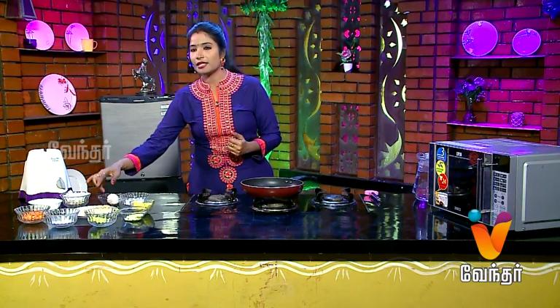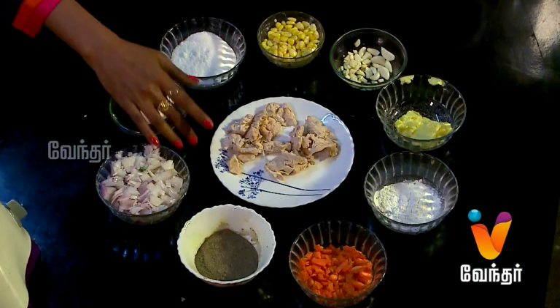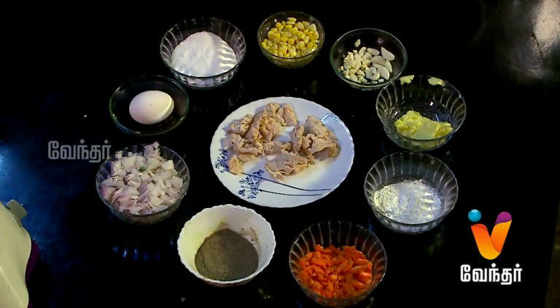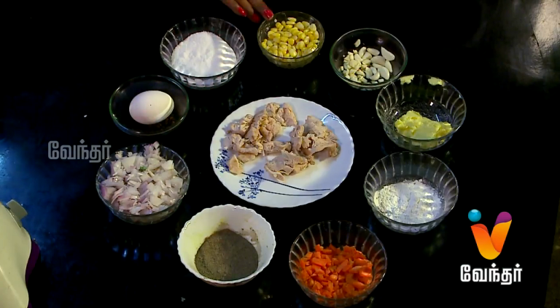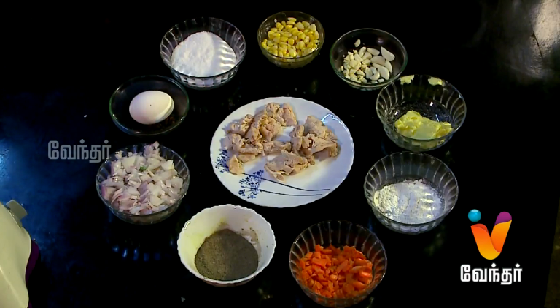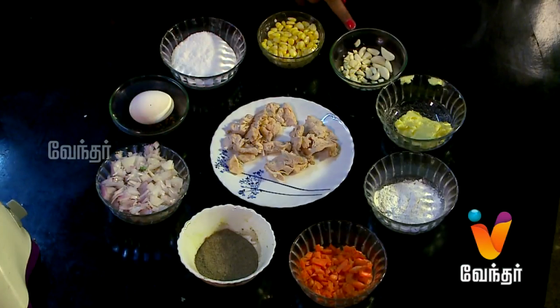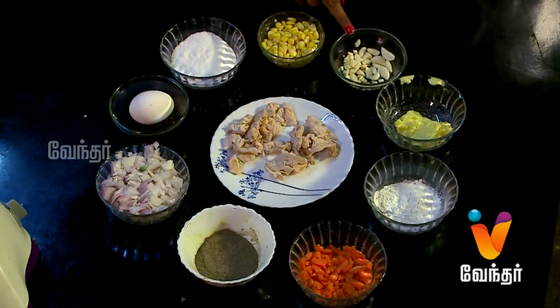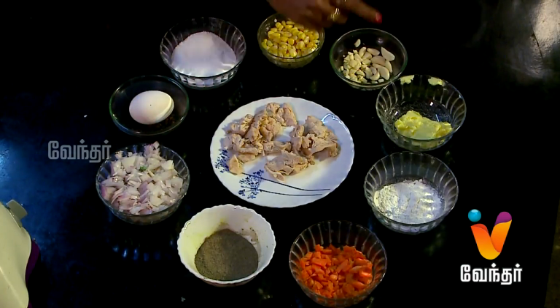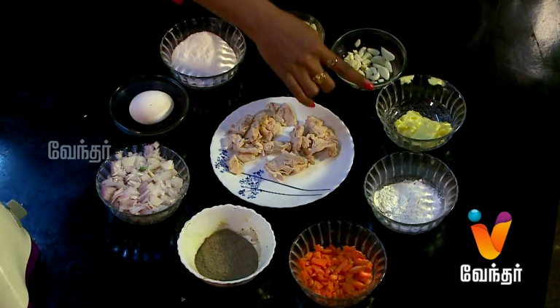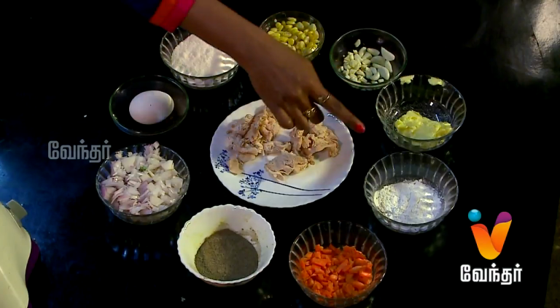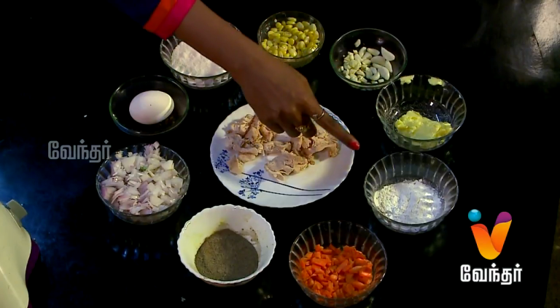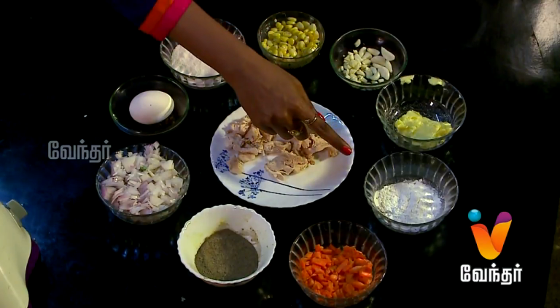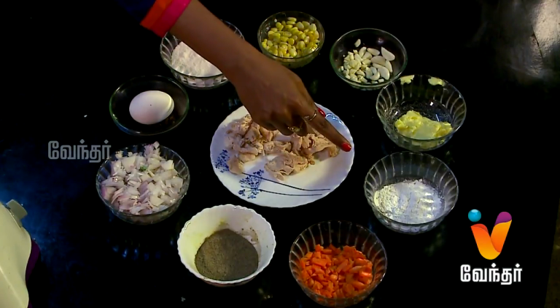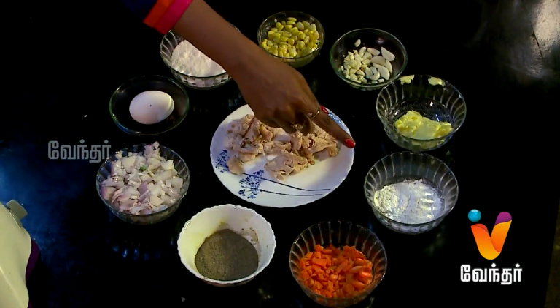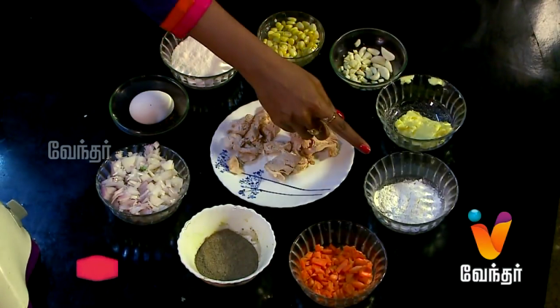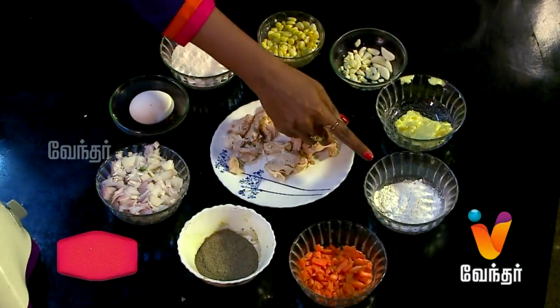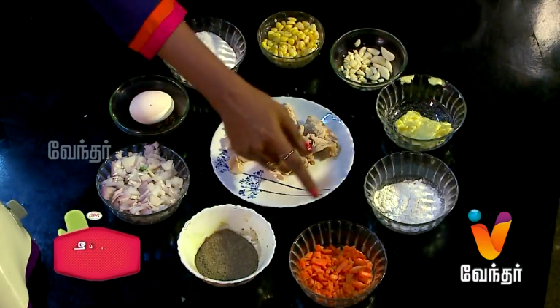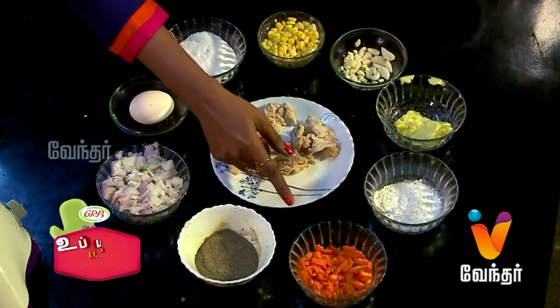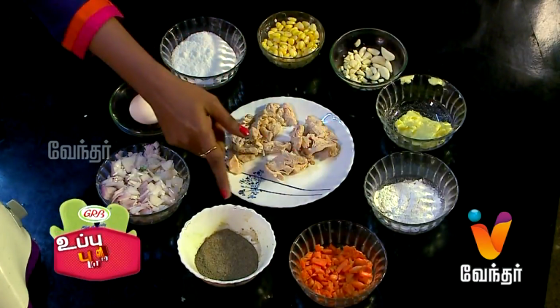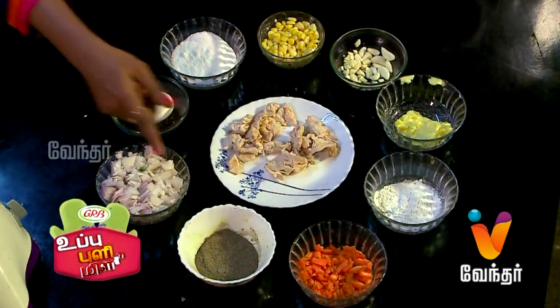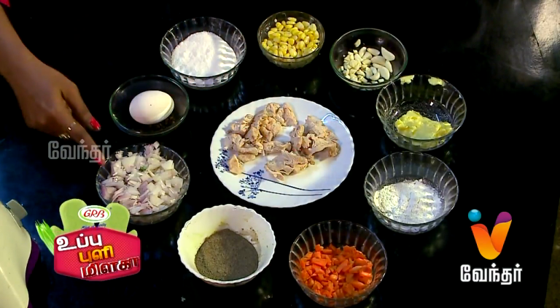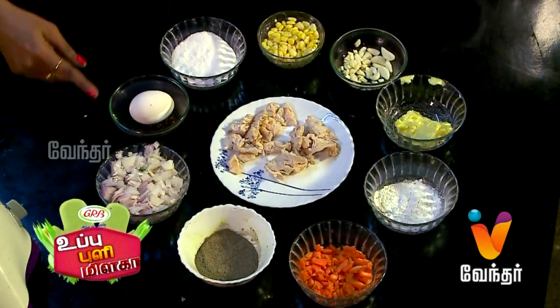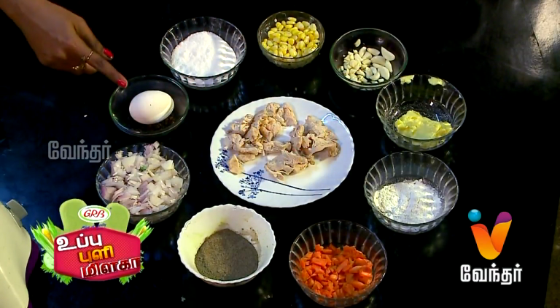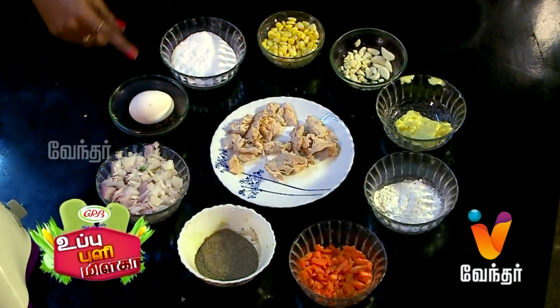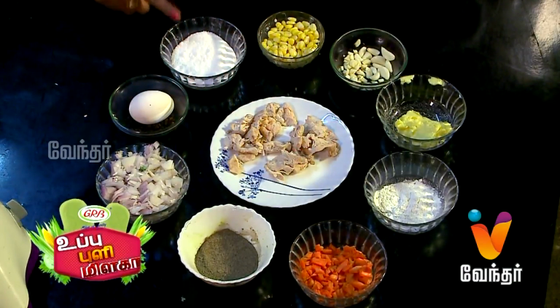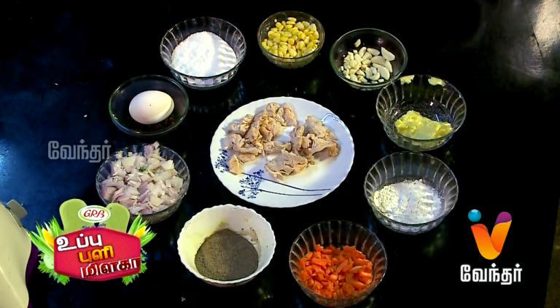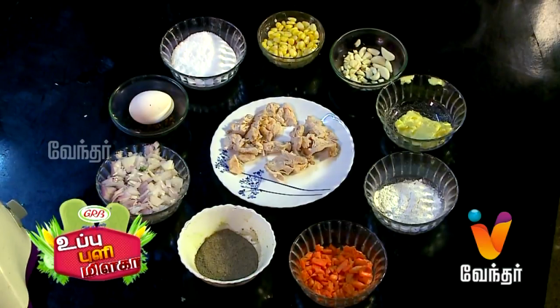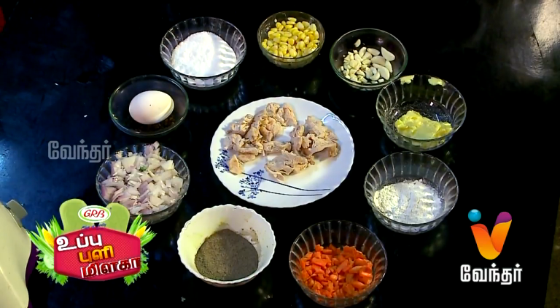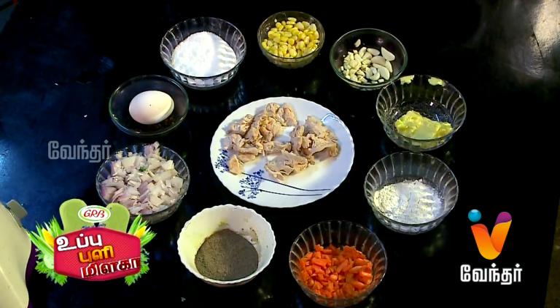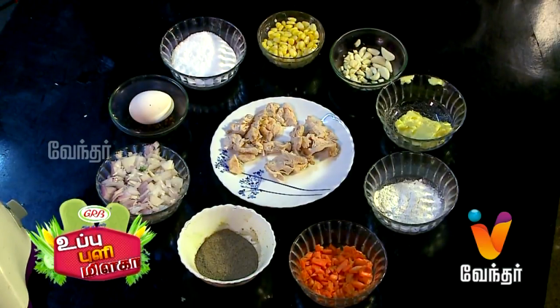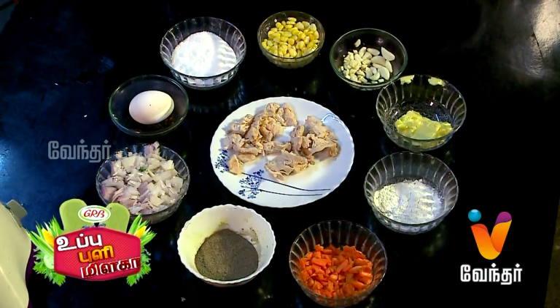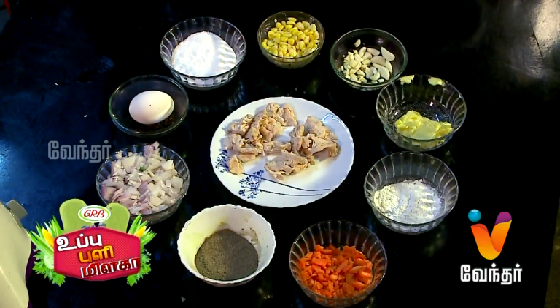The ingredients are: chicken, sweet corn, garlic, butter, cornflour, carrot, pepper, onion, egg, and salt. It's very simple and easy.